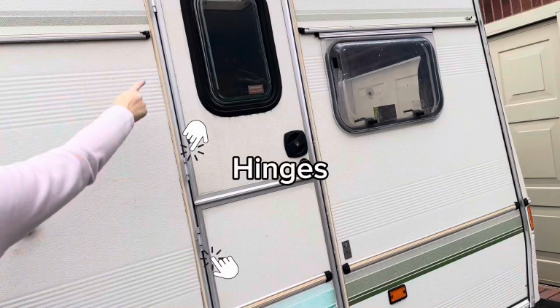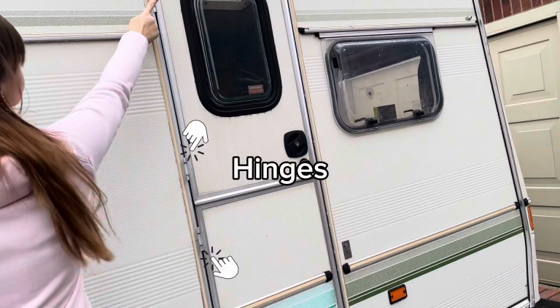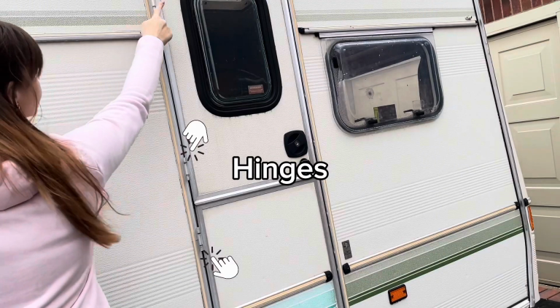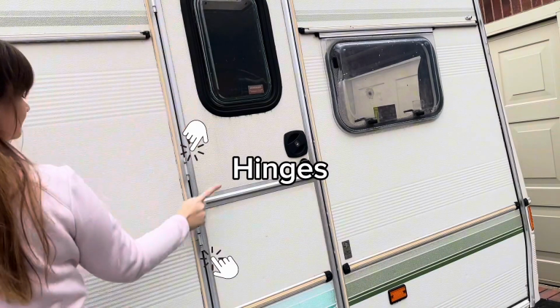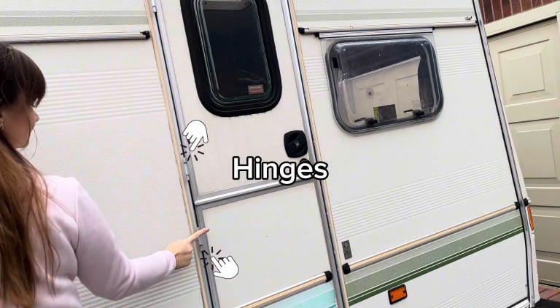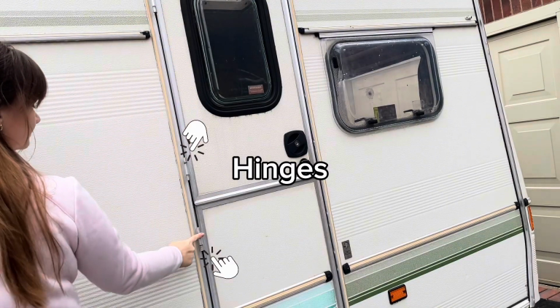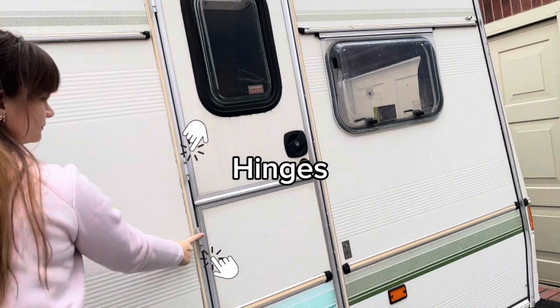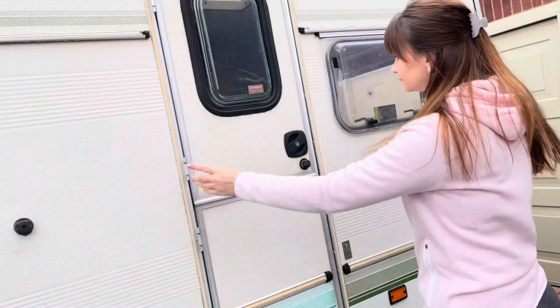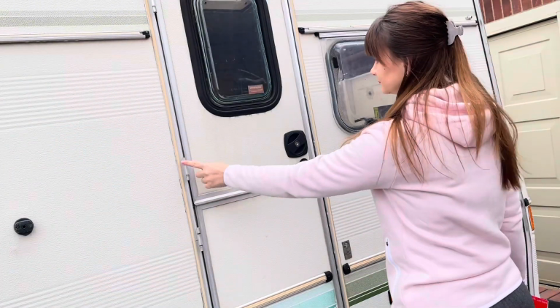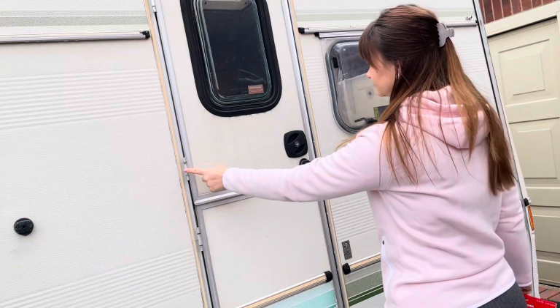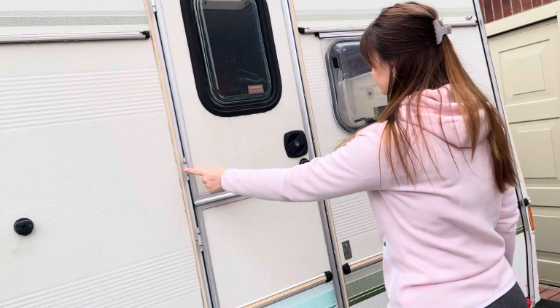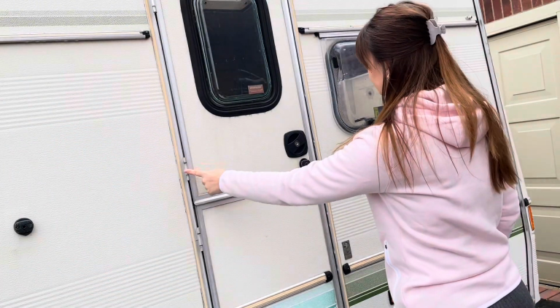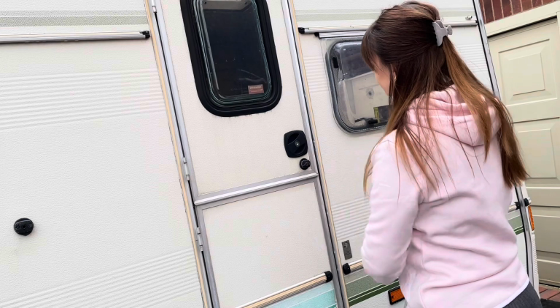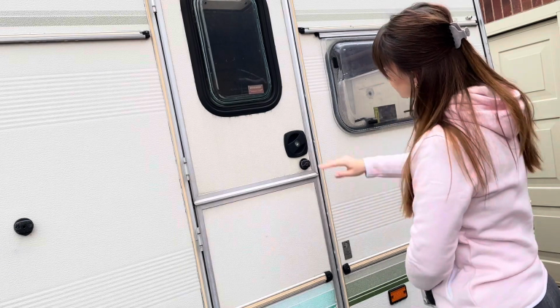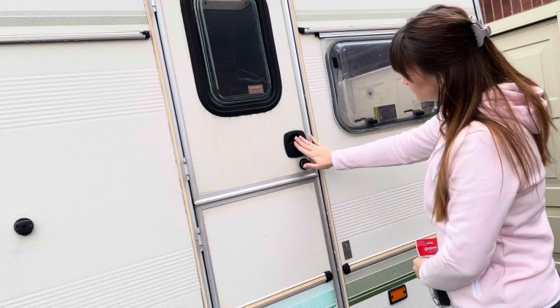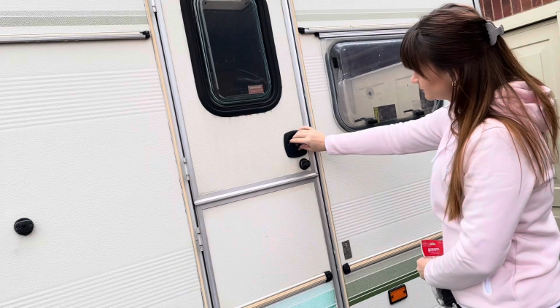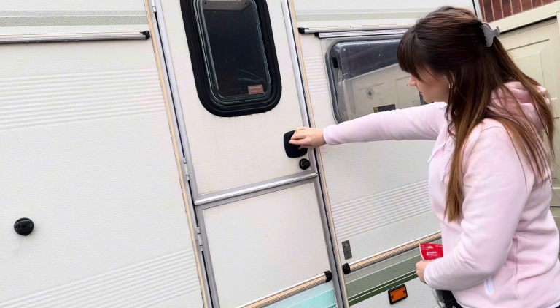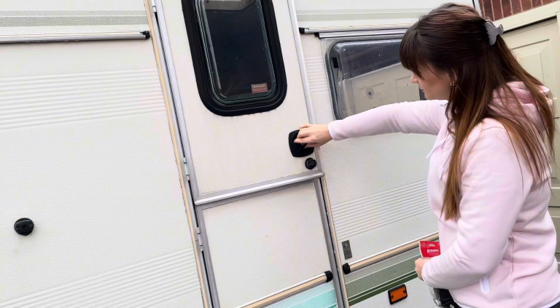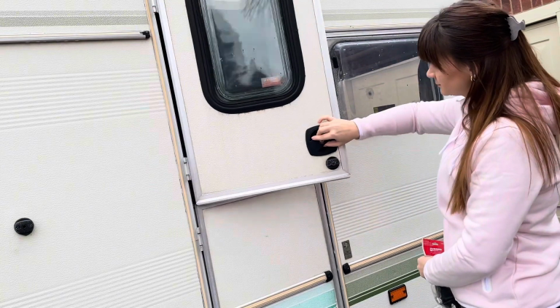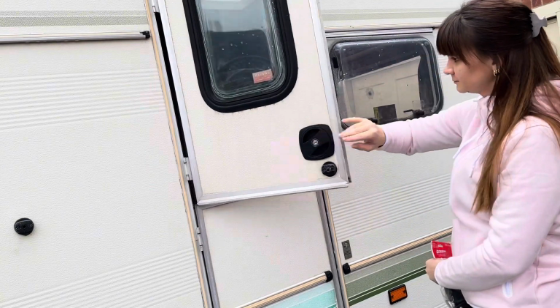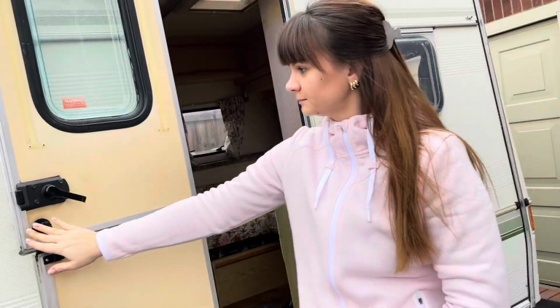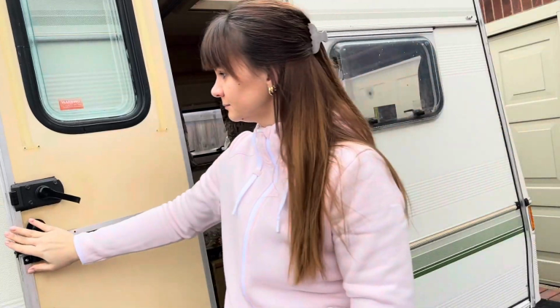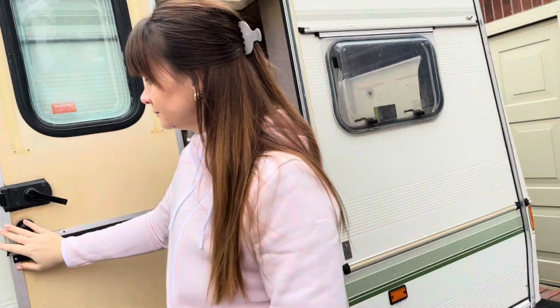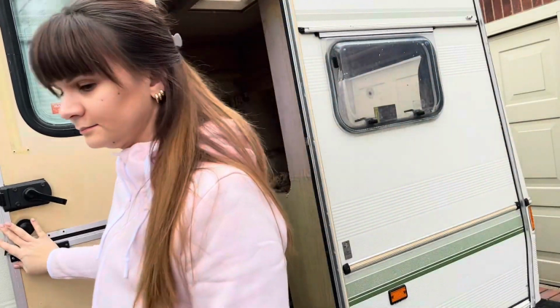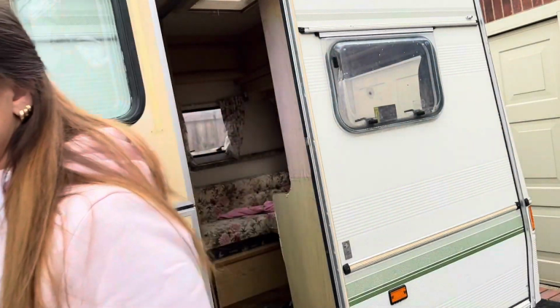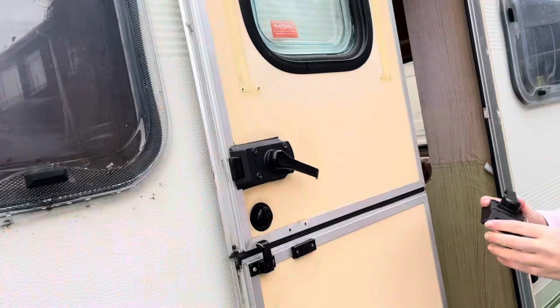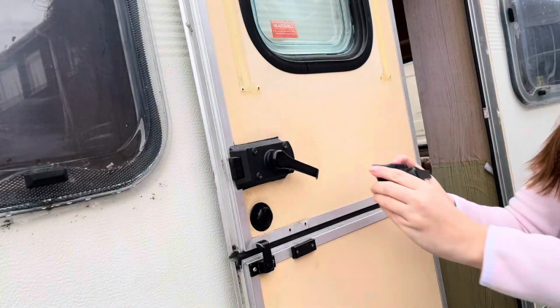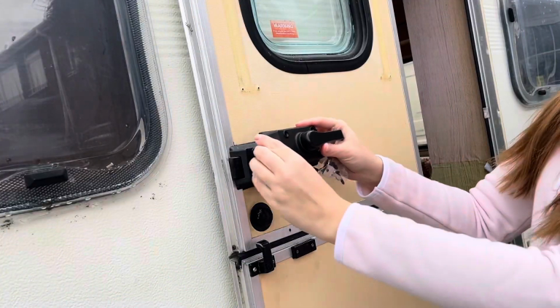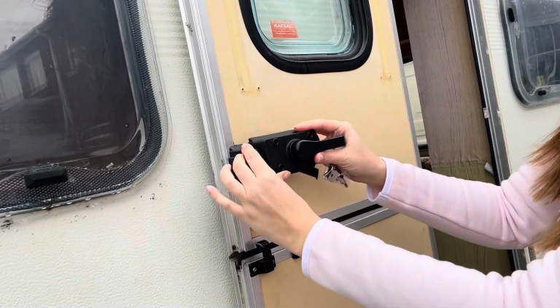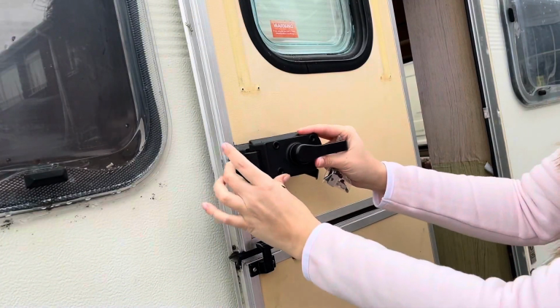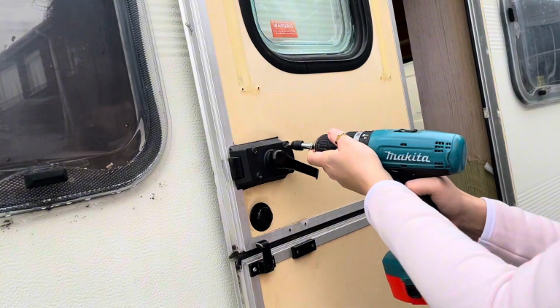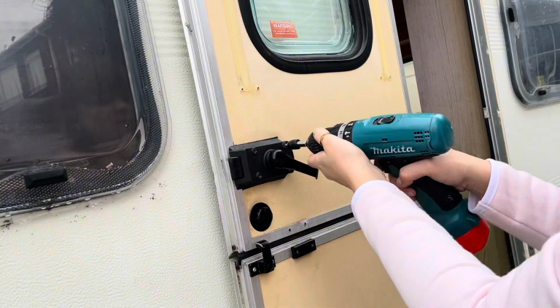If you are standing outside the caravan and the hinges are on the left side and the lock is on the right side, then you need to buy a left hand lock. Hinges on the right, lock on the left, then it's right hand.